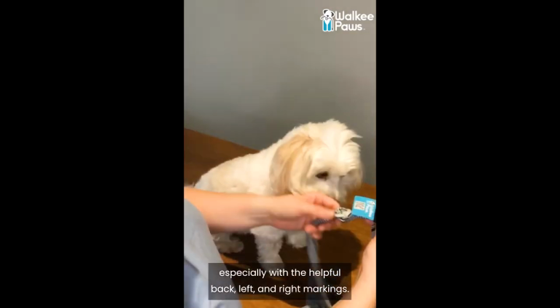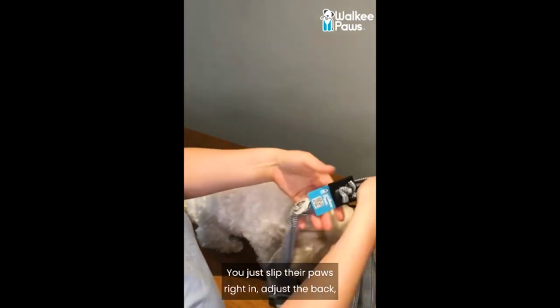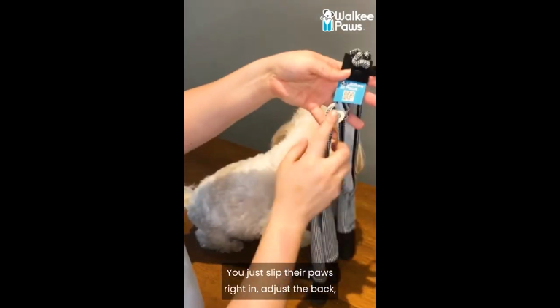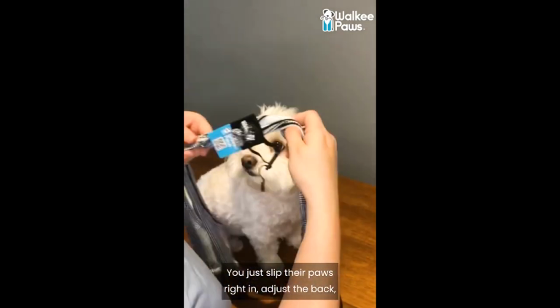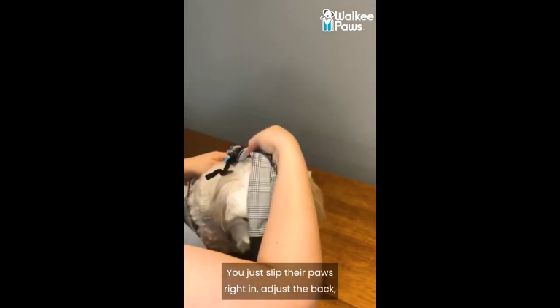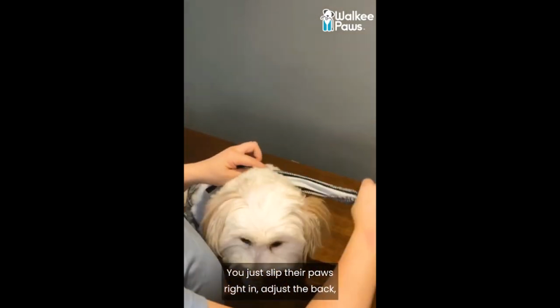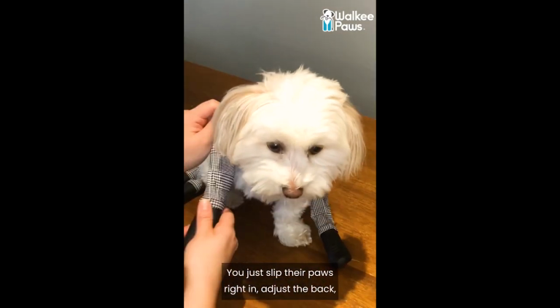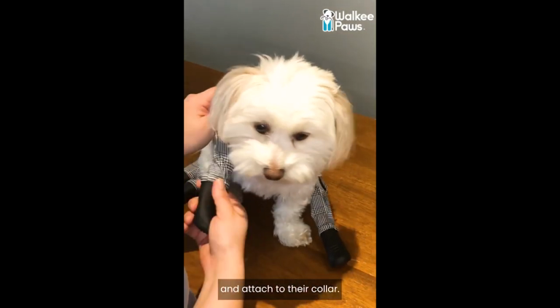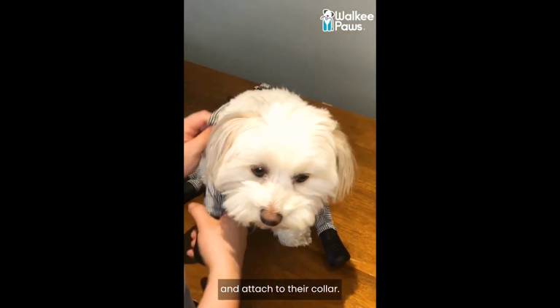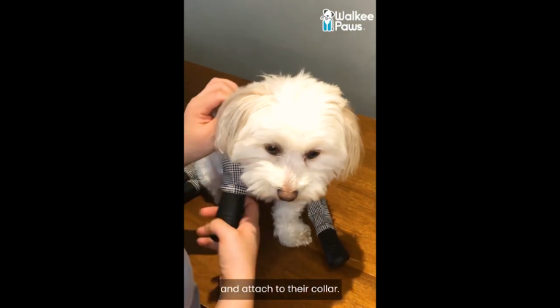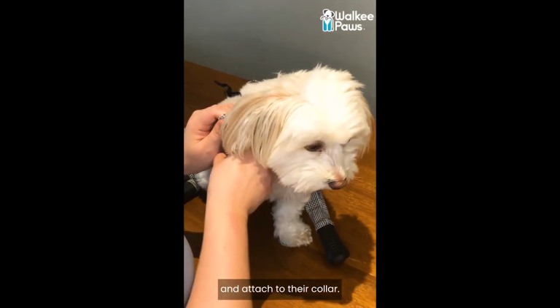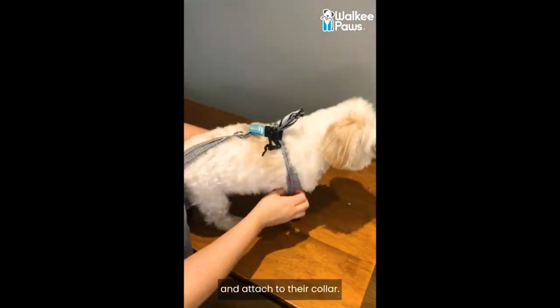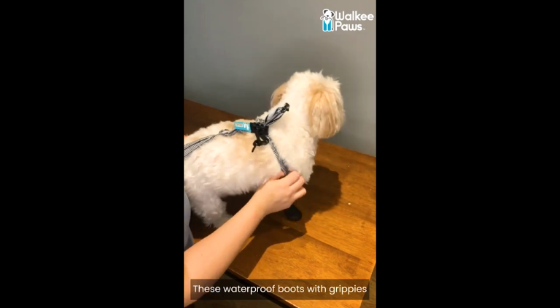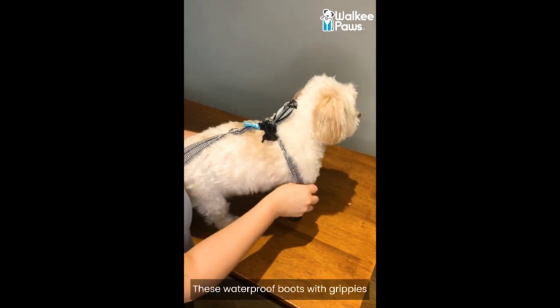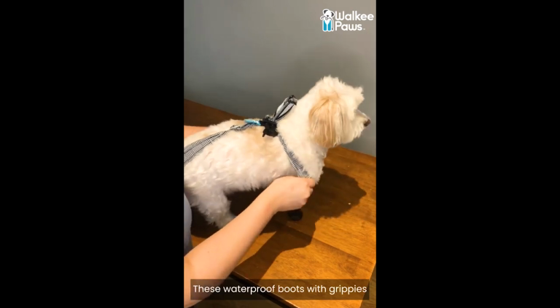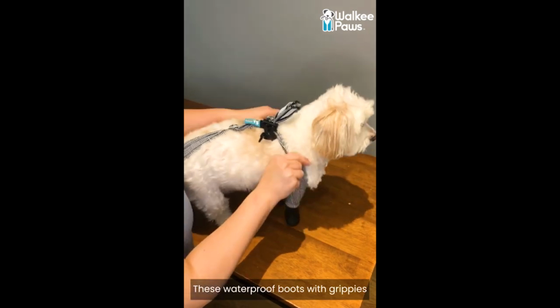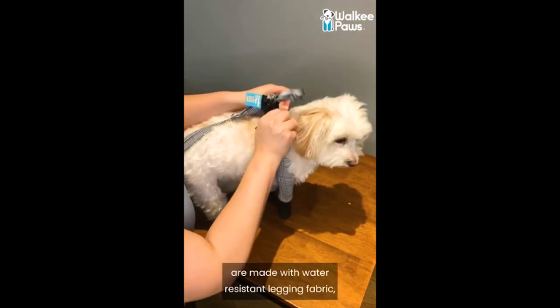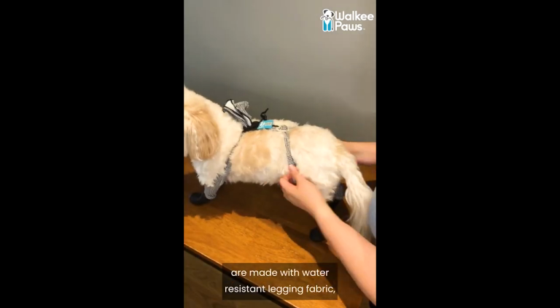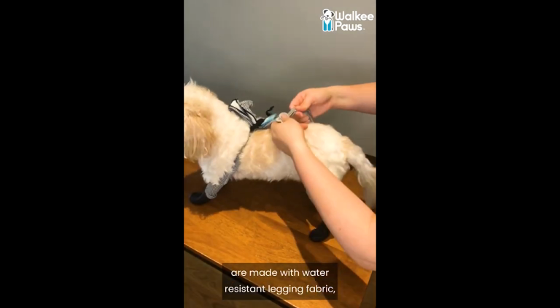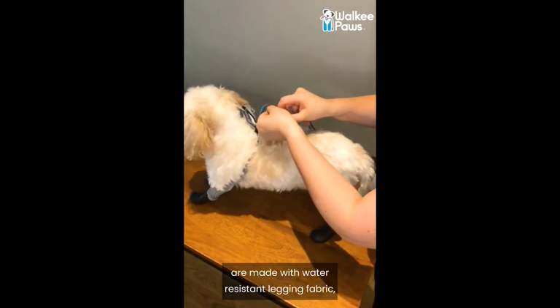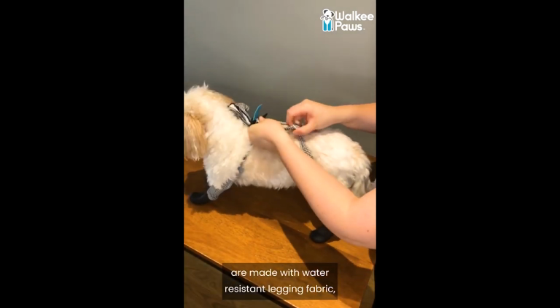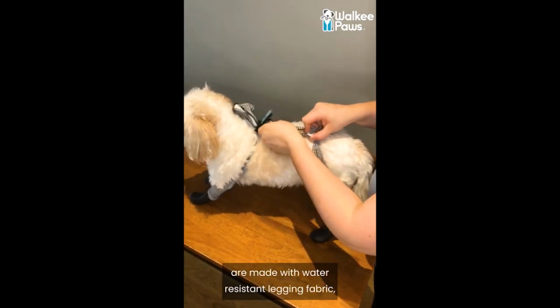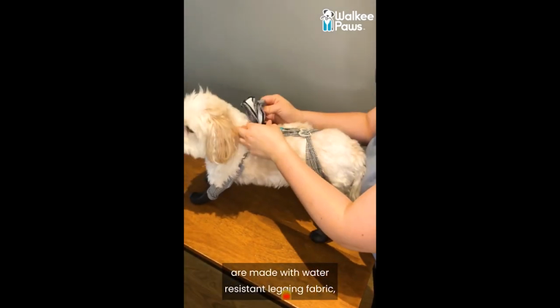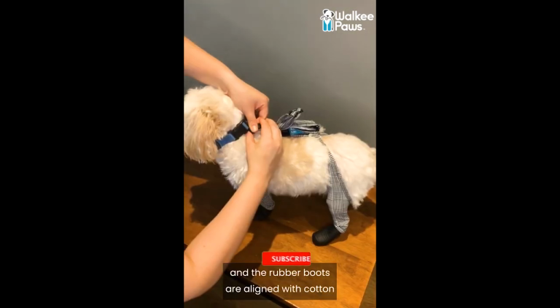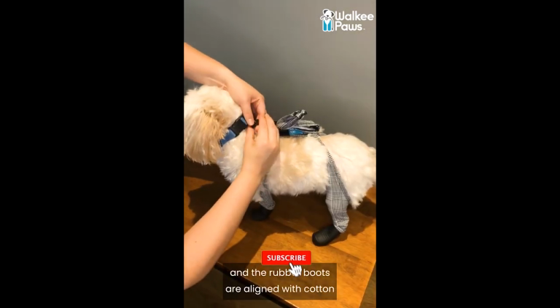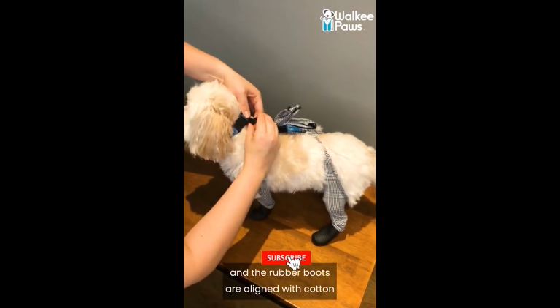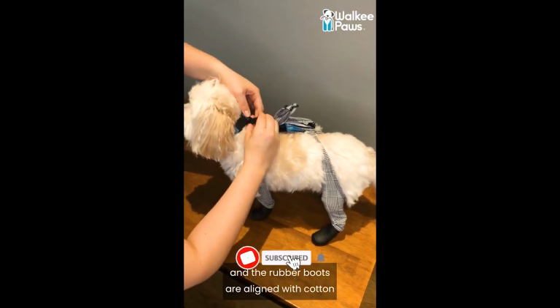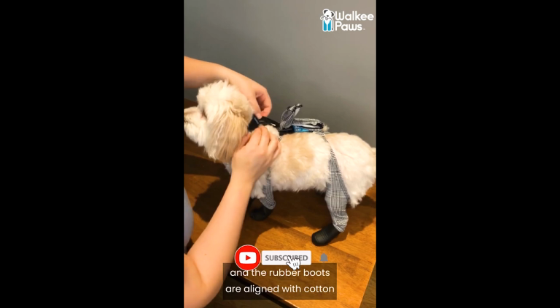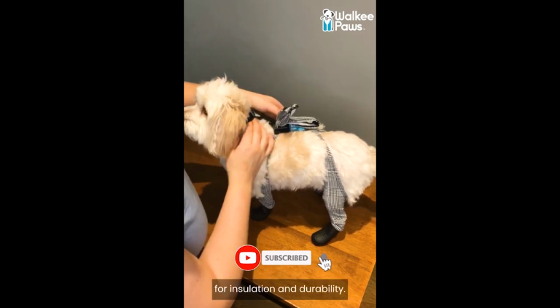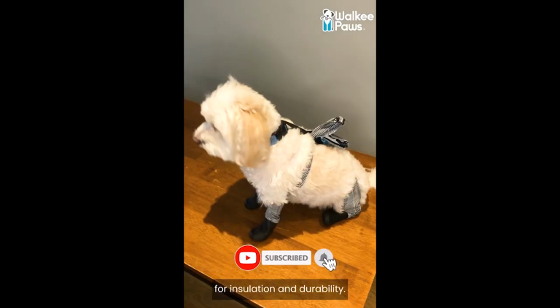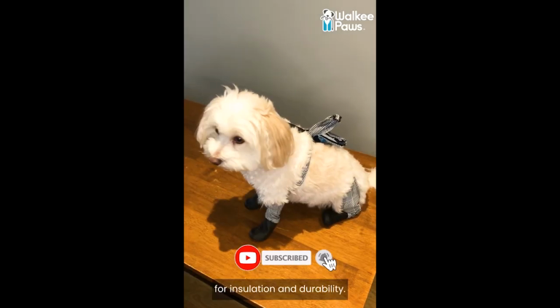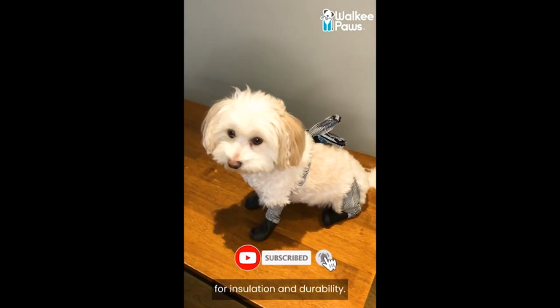You just slip their paws right in, adjust the back, and attach to their collar. These waterproof boots with grippies are made with water-resistant legging fabric, and the rubber boots are lined with cotton for insulation and durability.